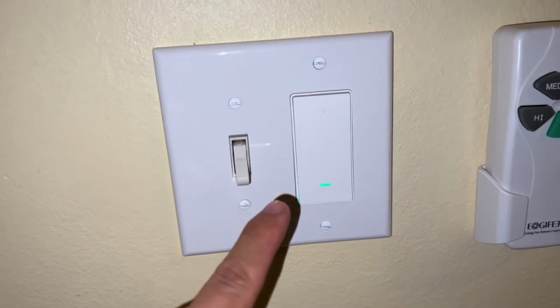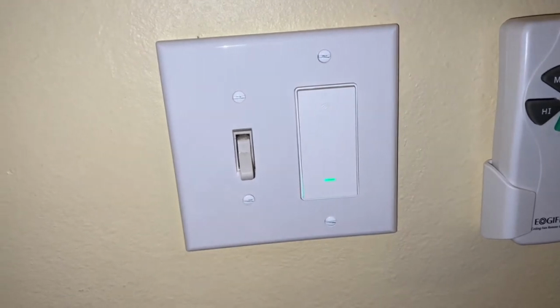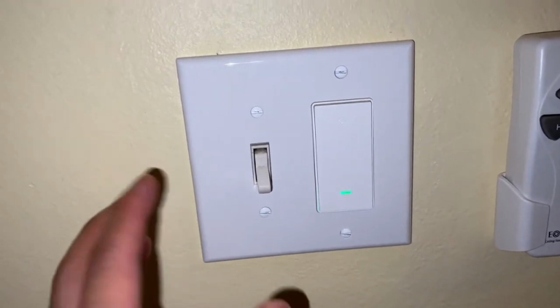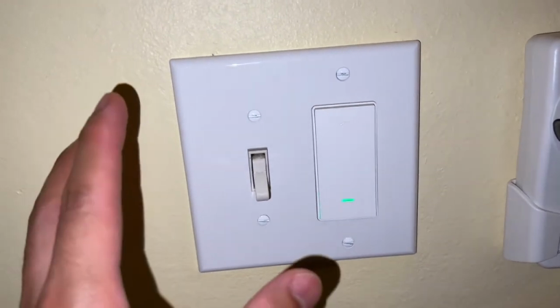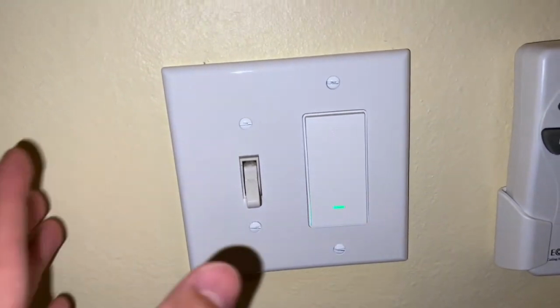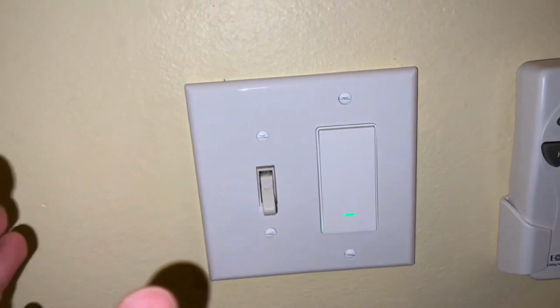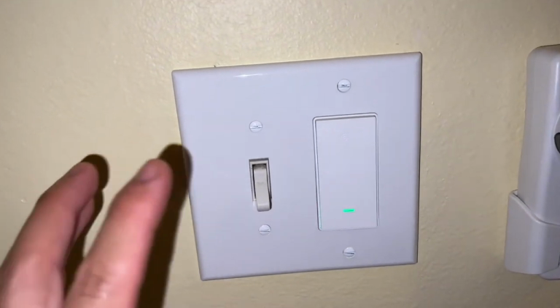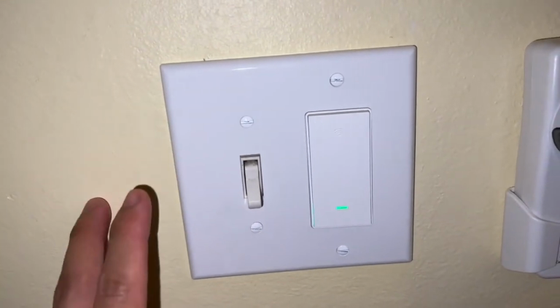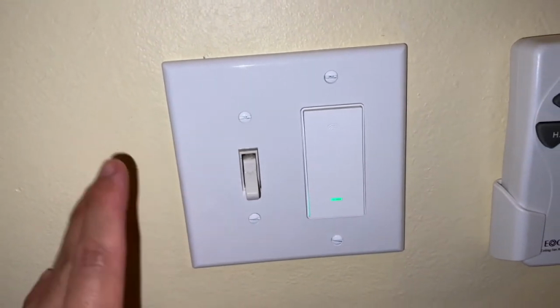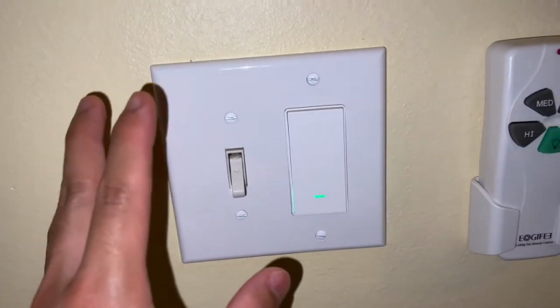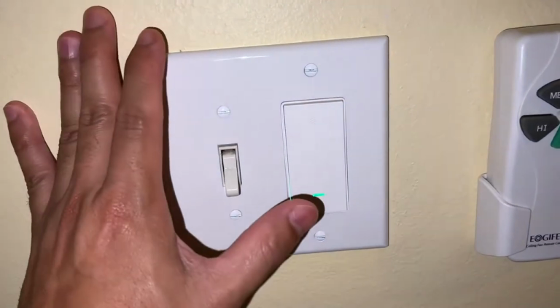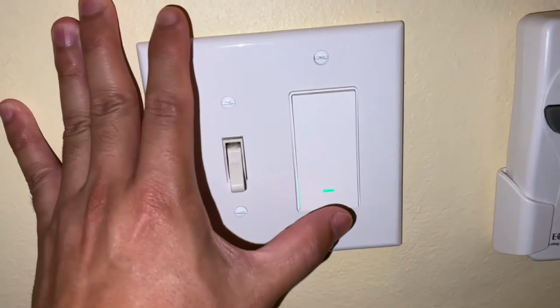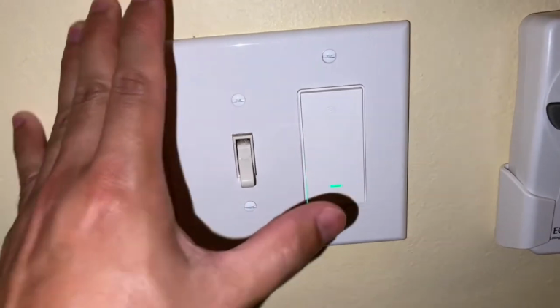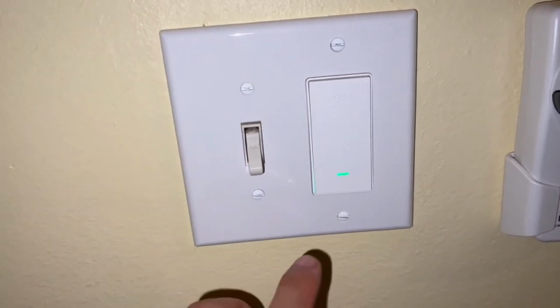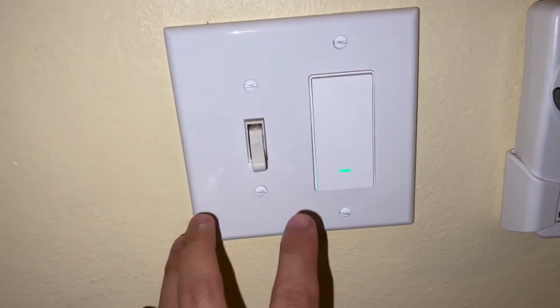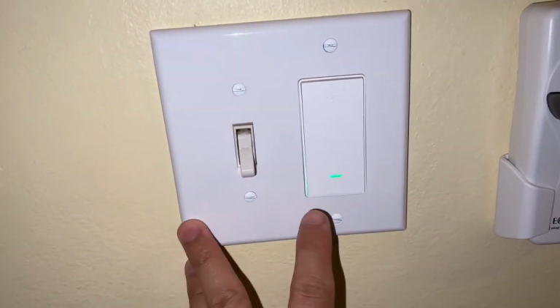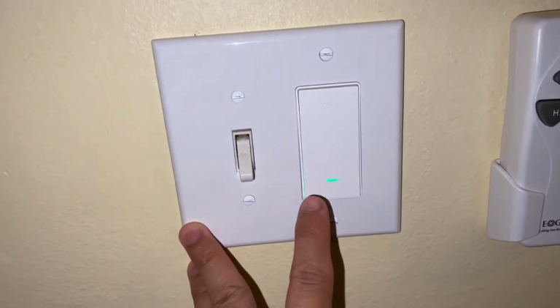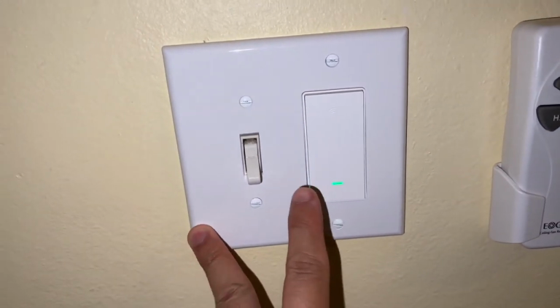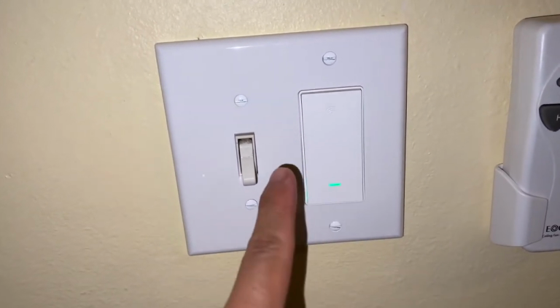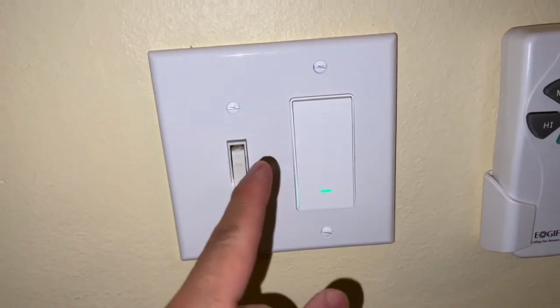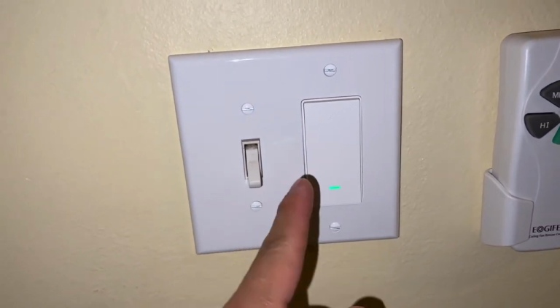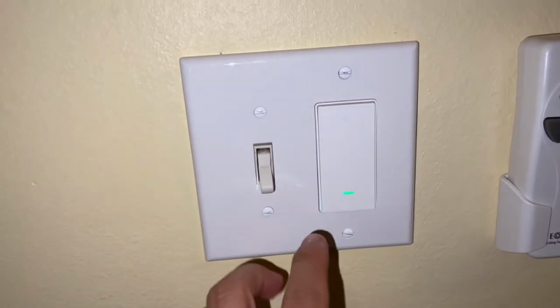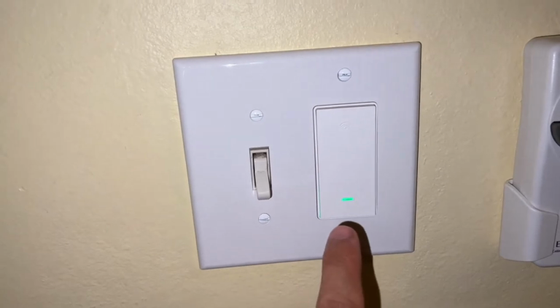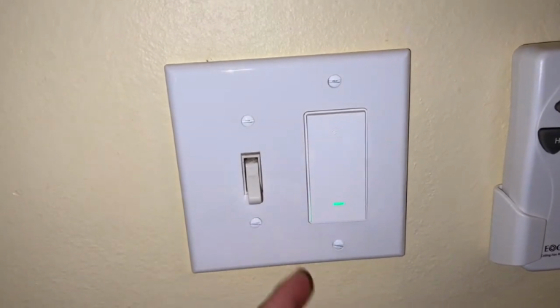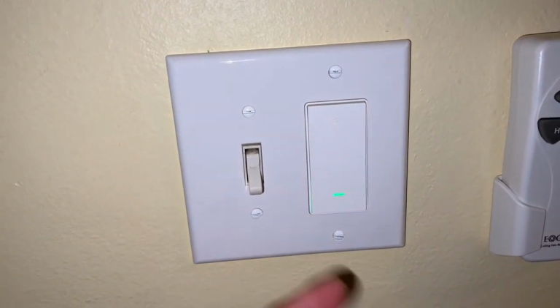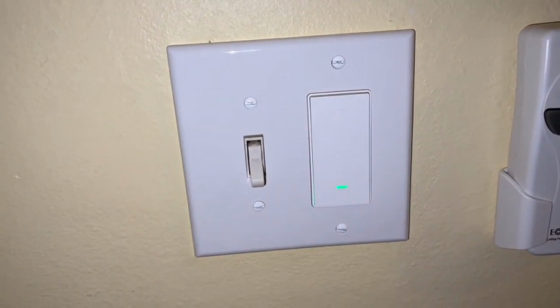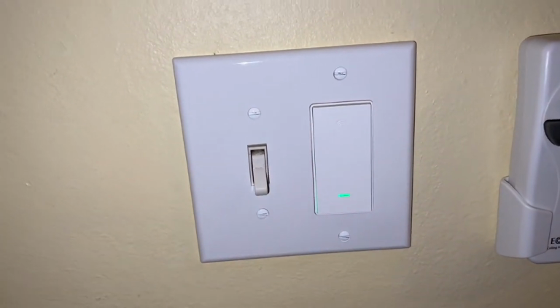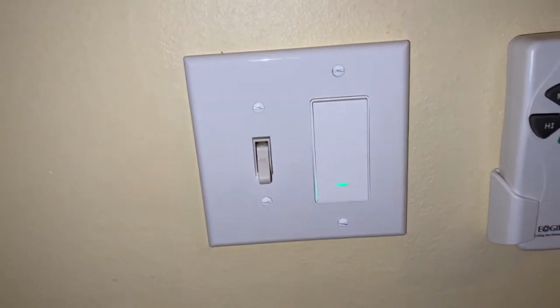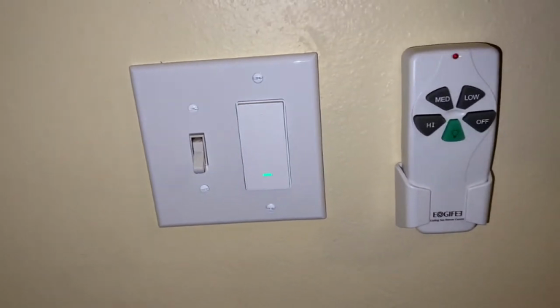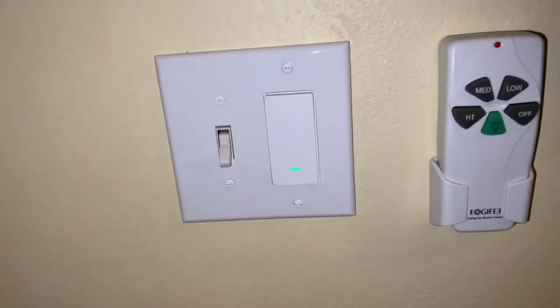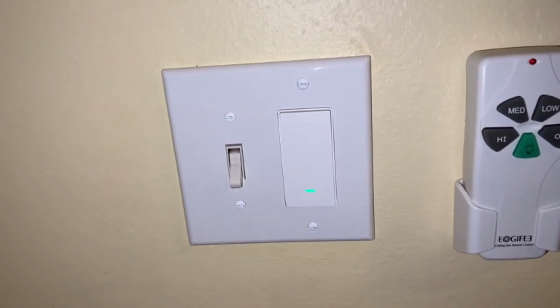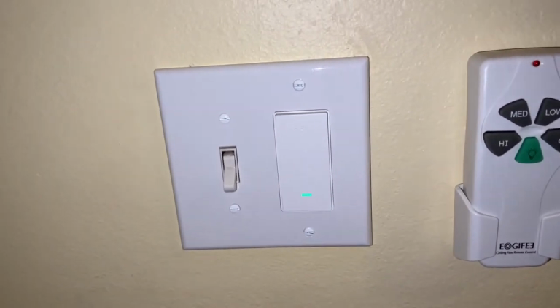You can click the switch manually or go on the app to turn it on and off. You can even designate a name for it — I just call this one 'patio light' since it's on the patio. You can also add it to Alexa's skills and tell her to turn it on or off. Here's an example: Alexa, turn off patio.